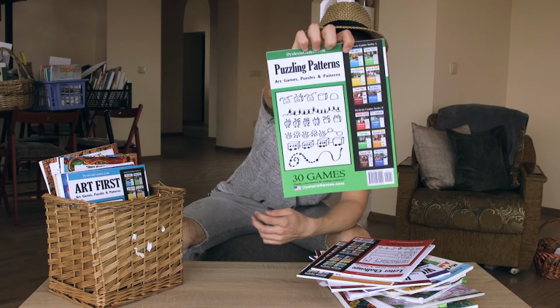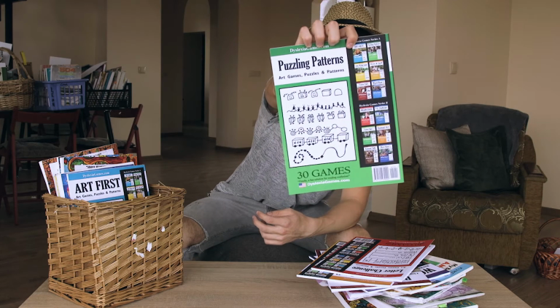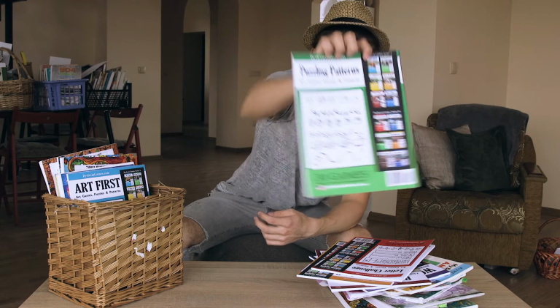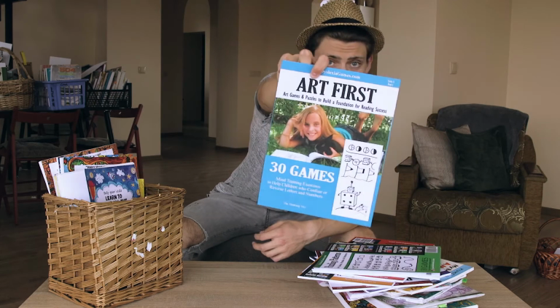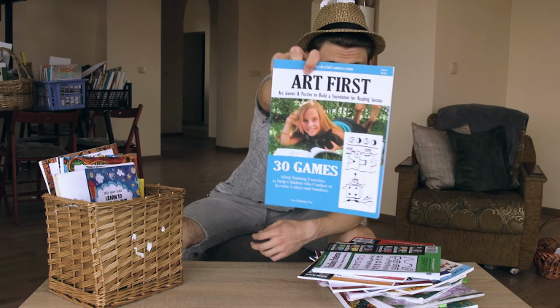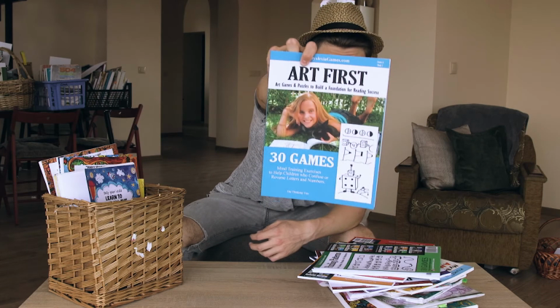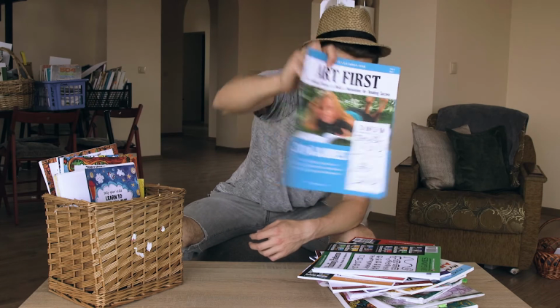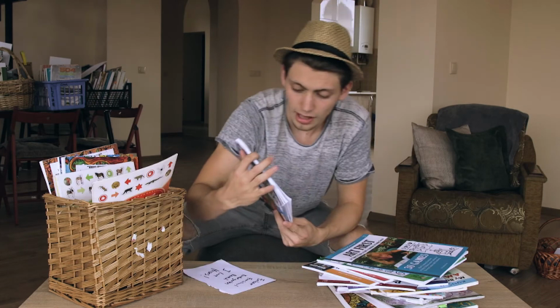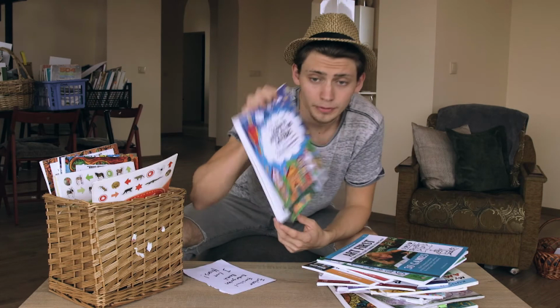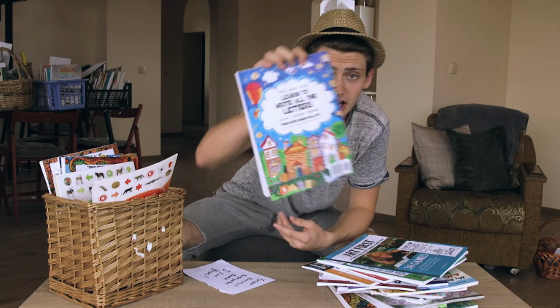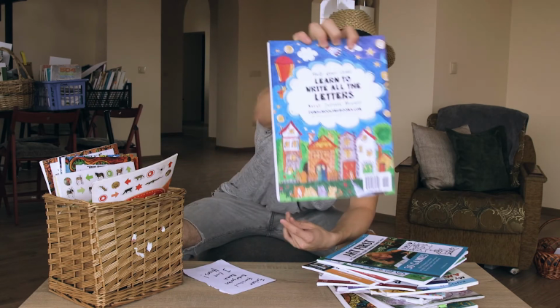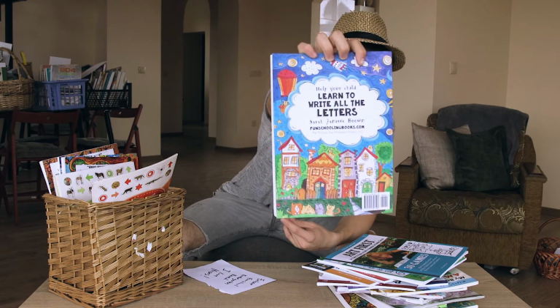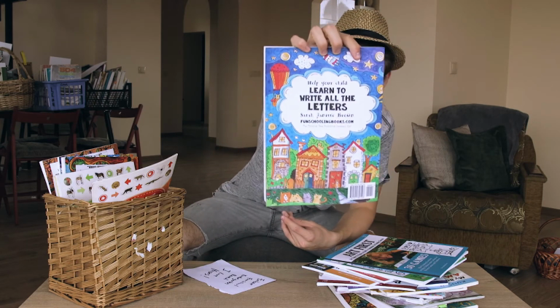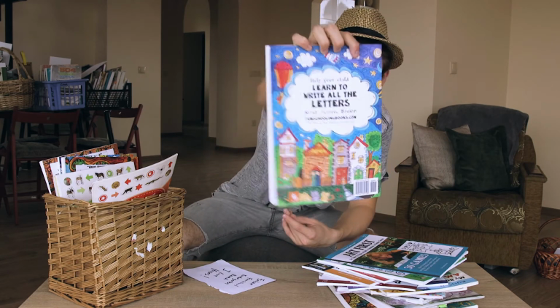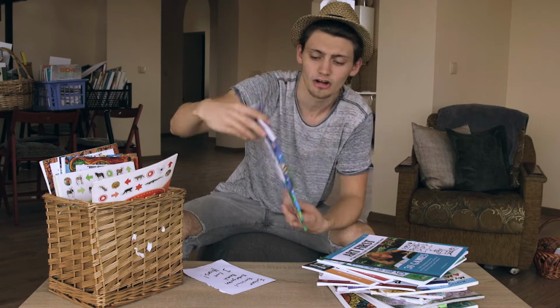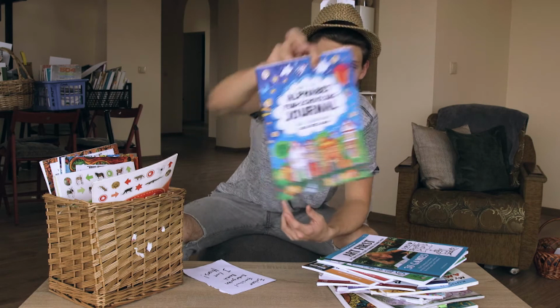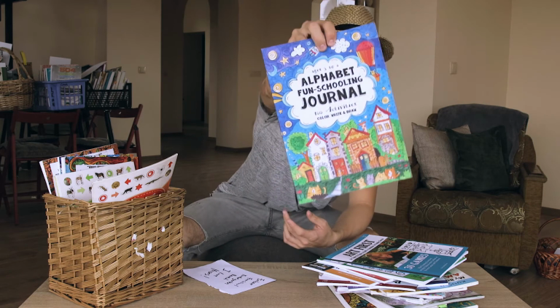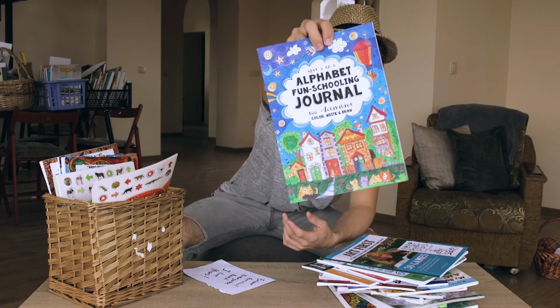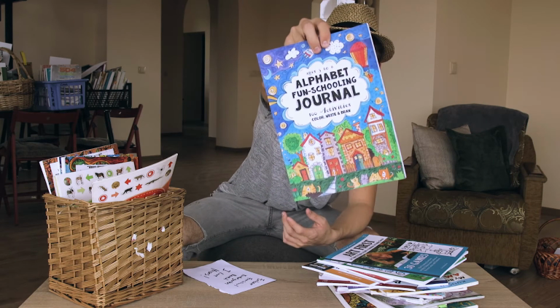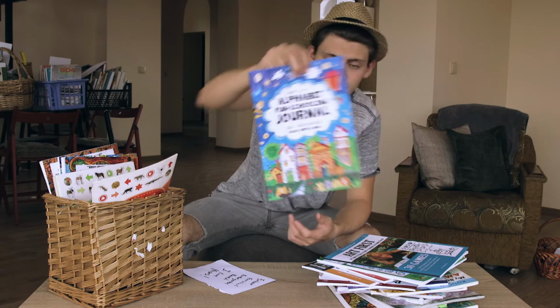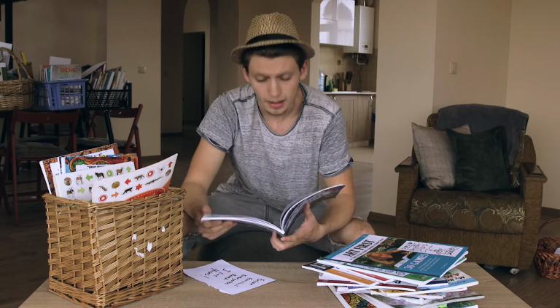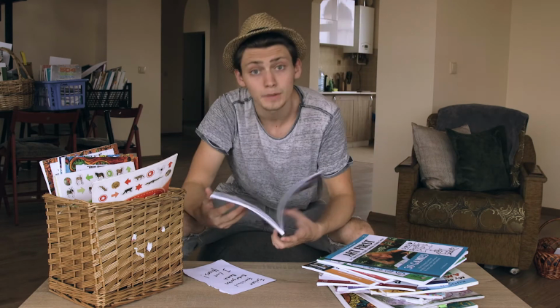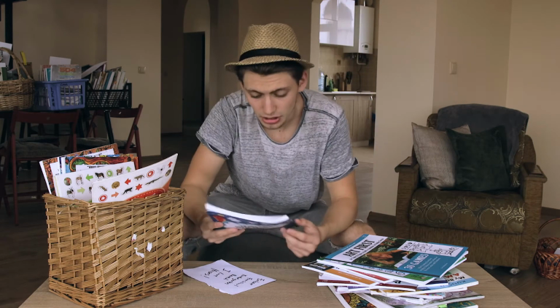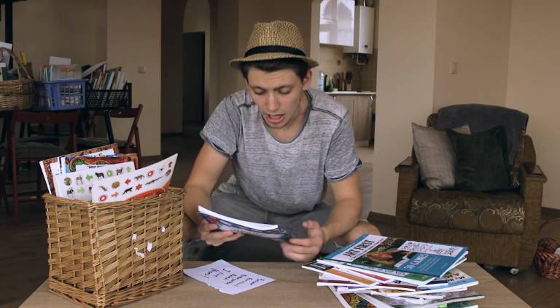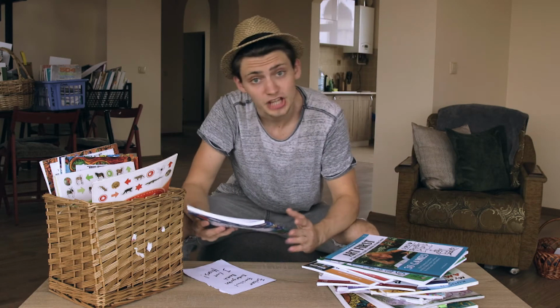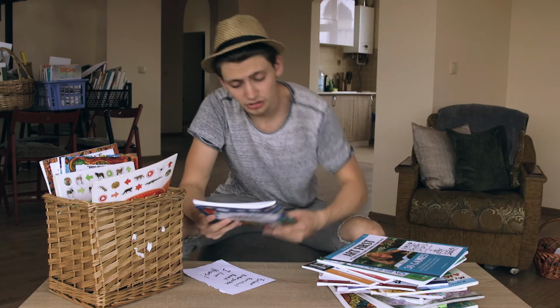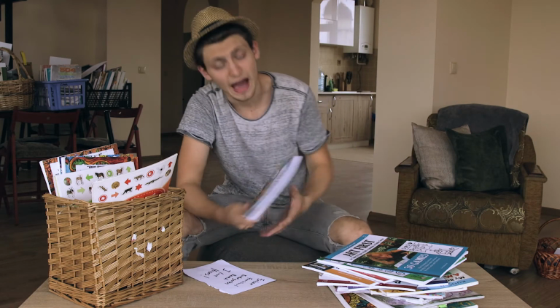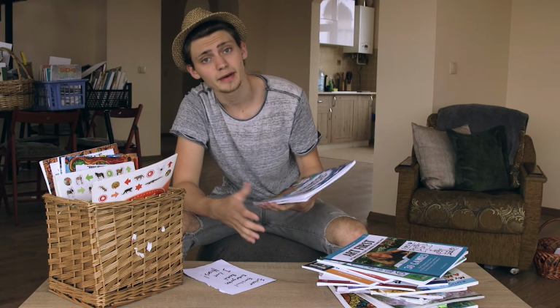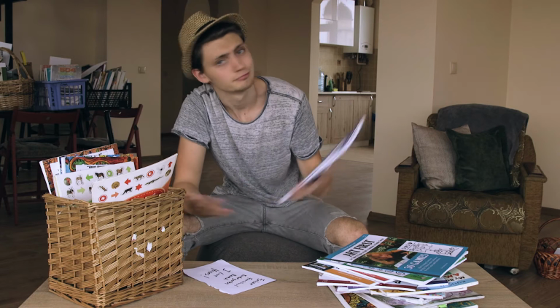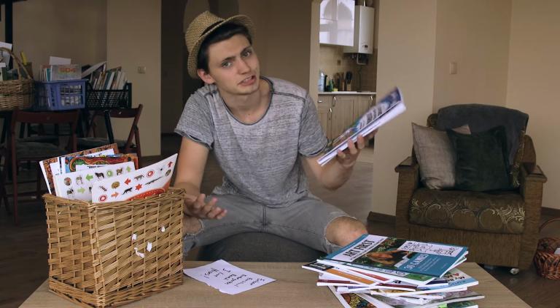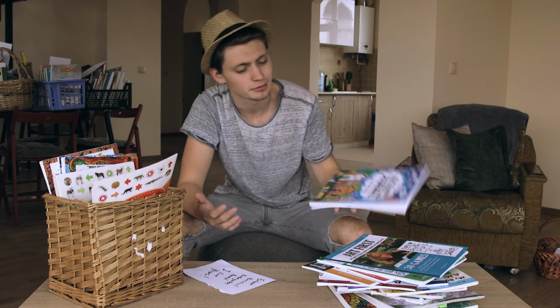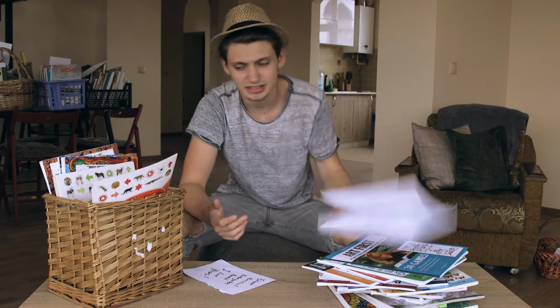First Help Your Child to Learn All the Letters — Alphabet Fun Schooling Journal, a book to help your child learn the alphabet. Real simple, real easy.